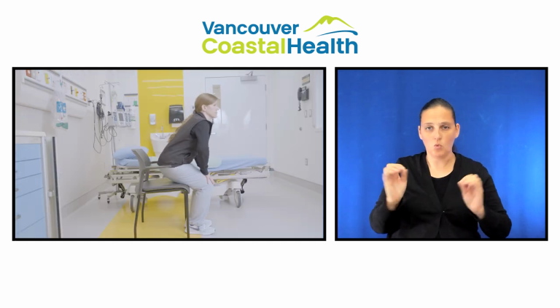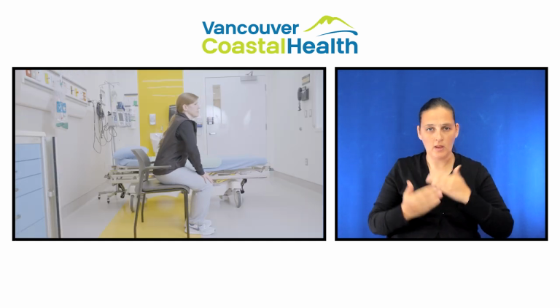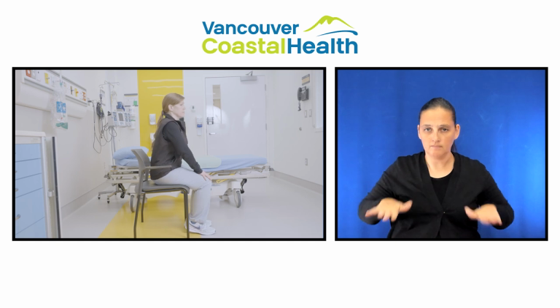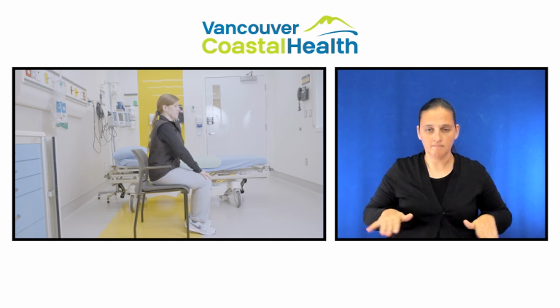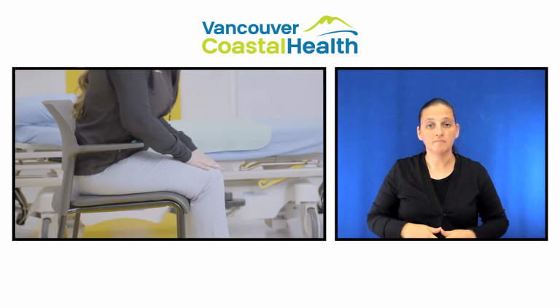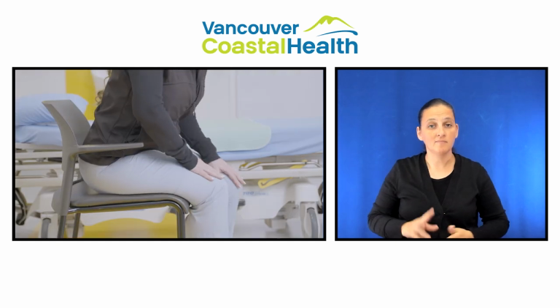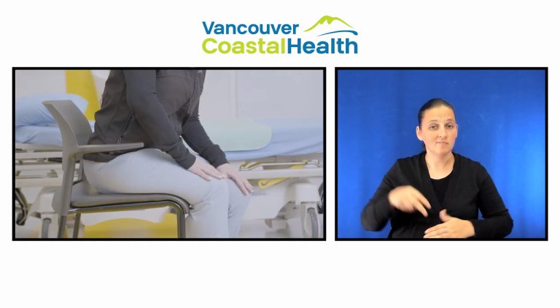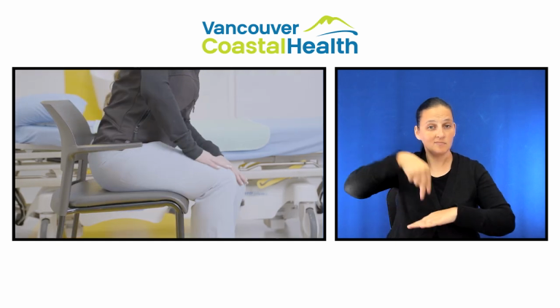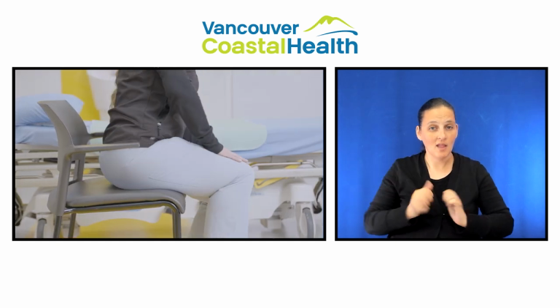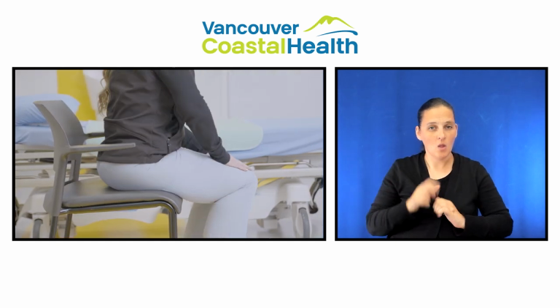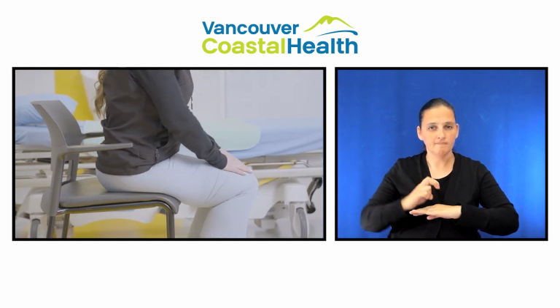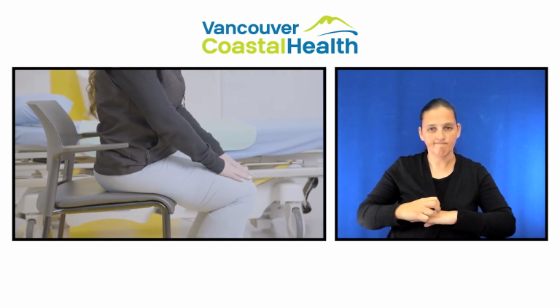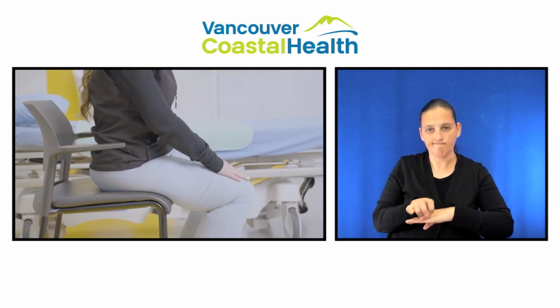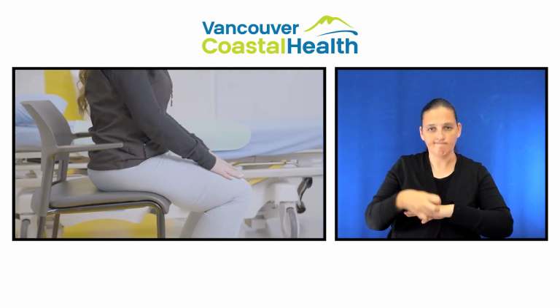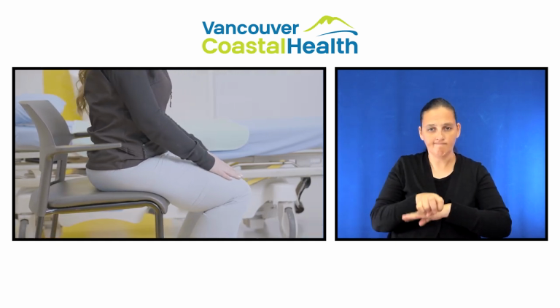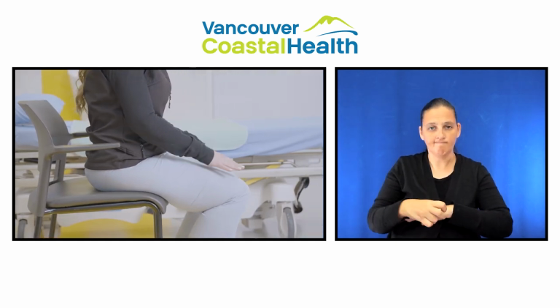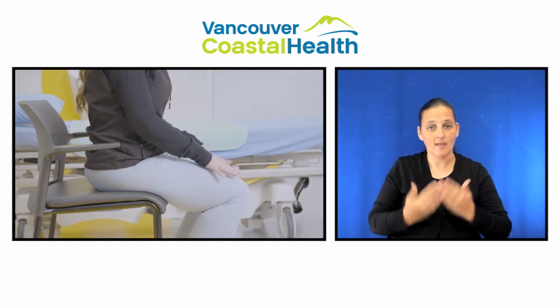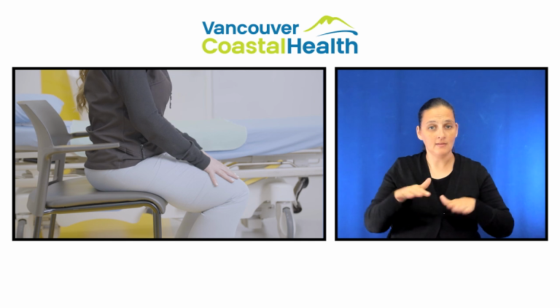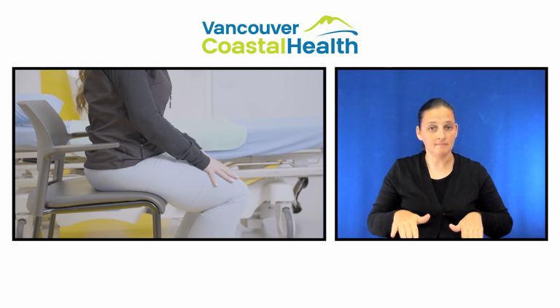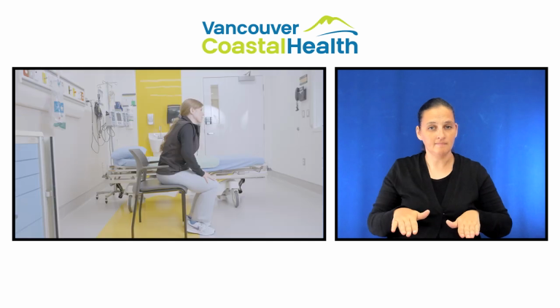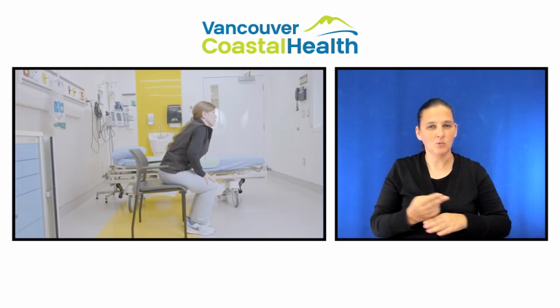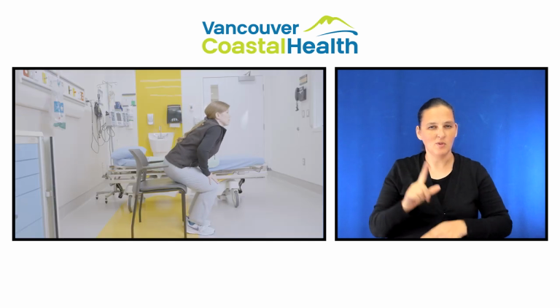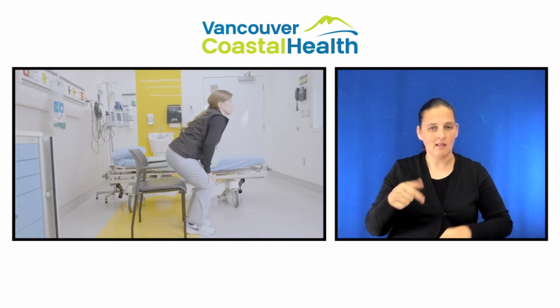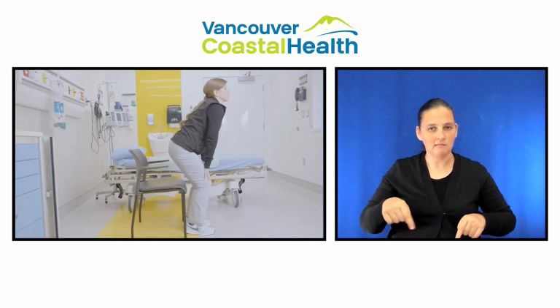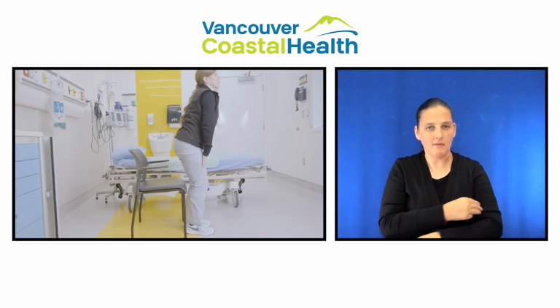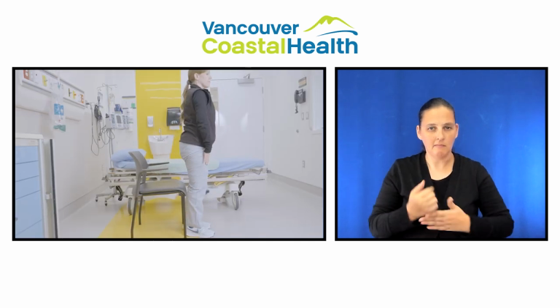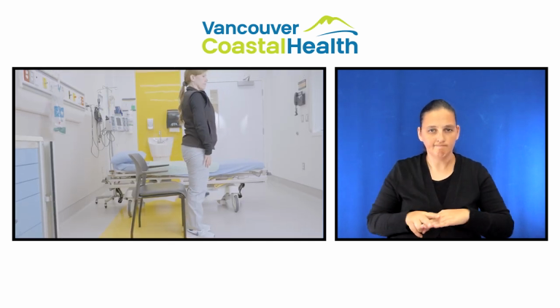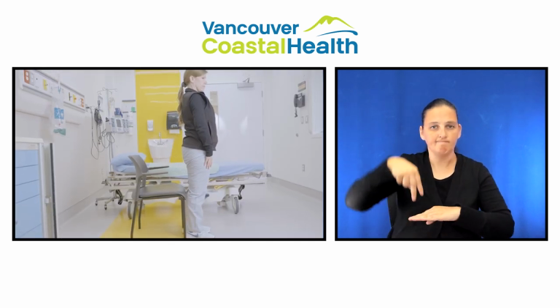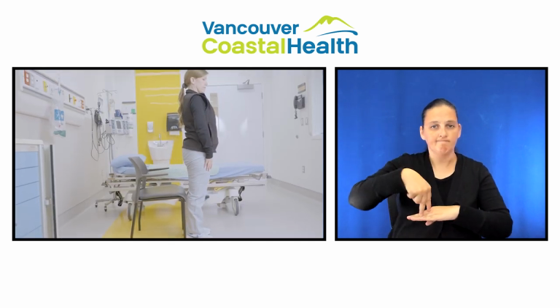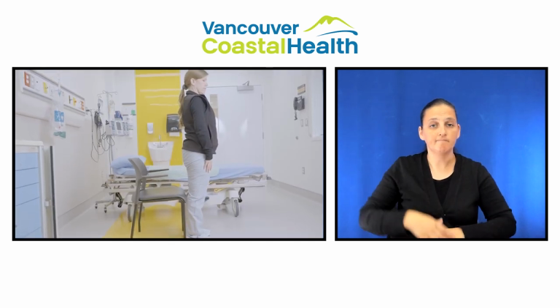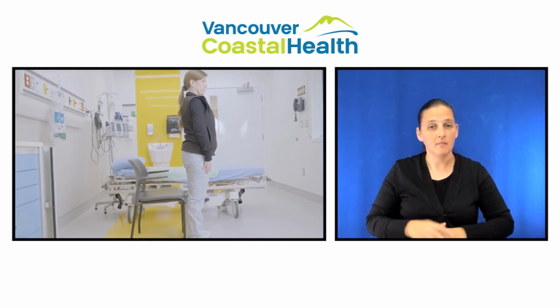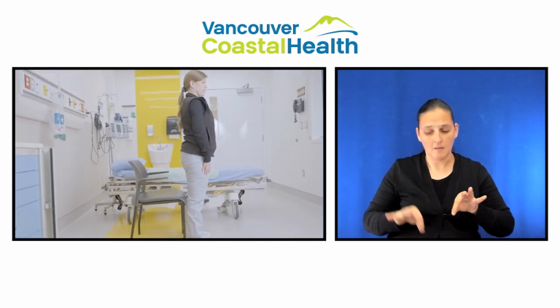To stand up, slide yourself forward from the back of the chair. Put both hands on your knees and use your leg muscles to stand up. Make sure you have your balance before you start walking.